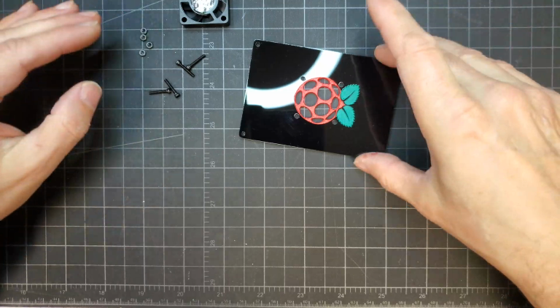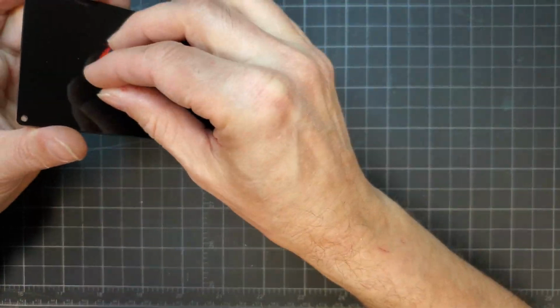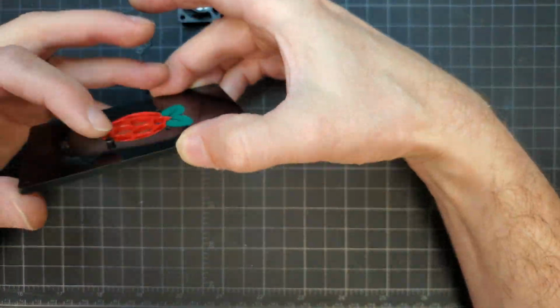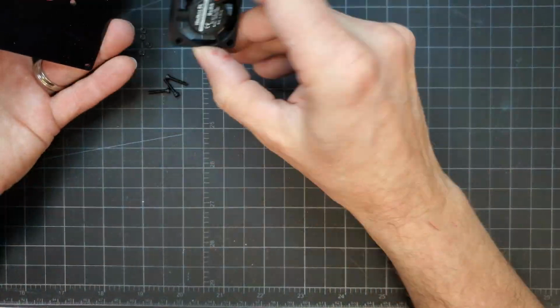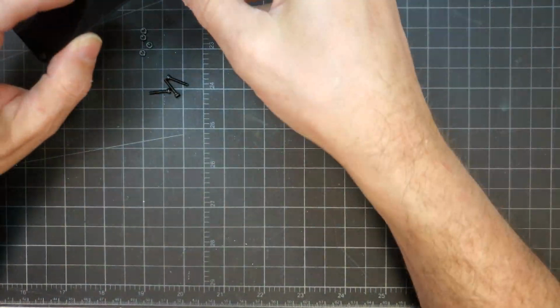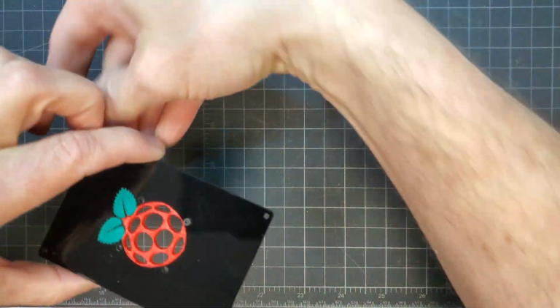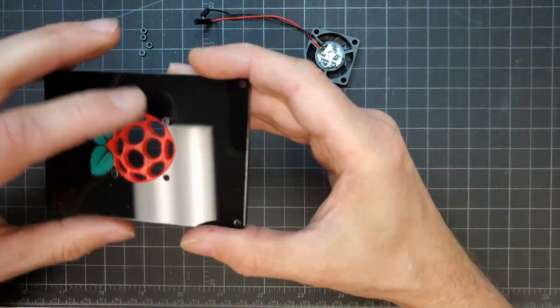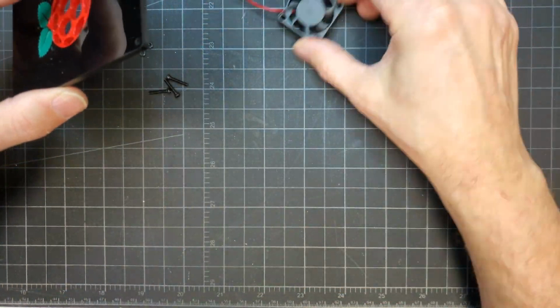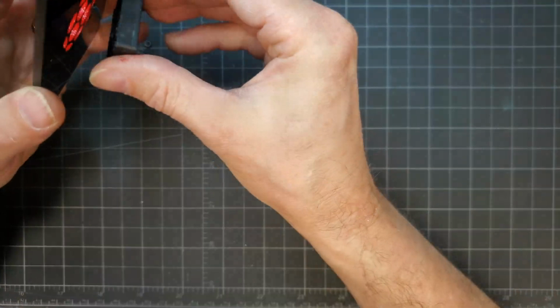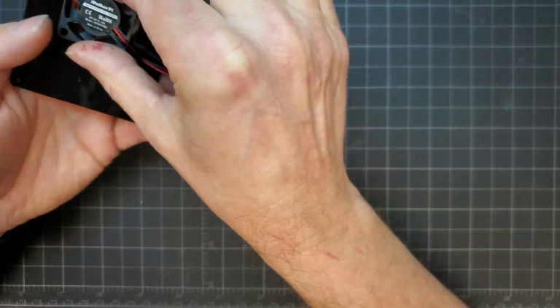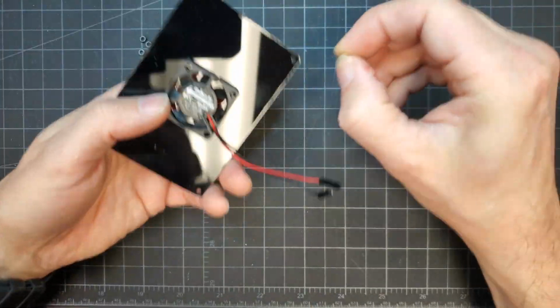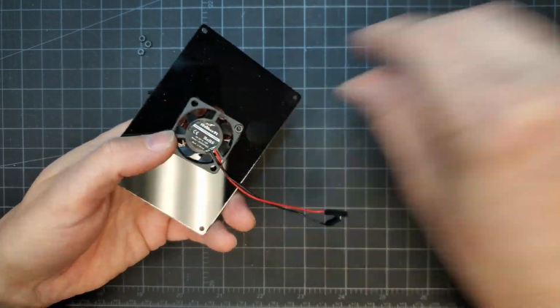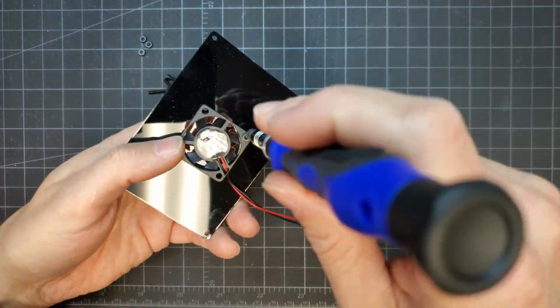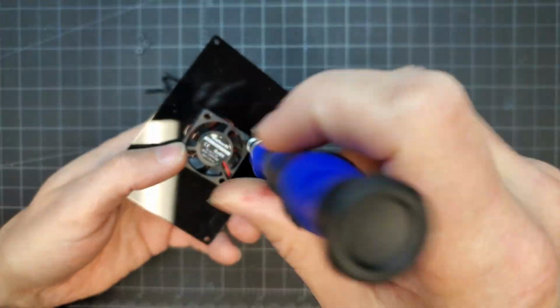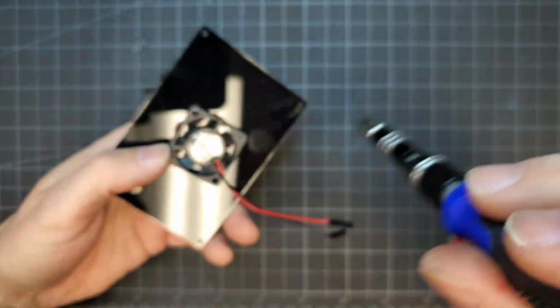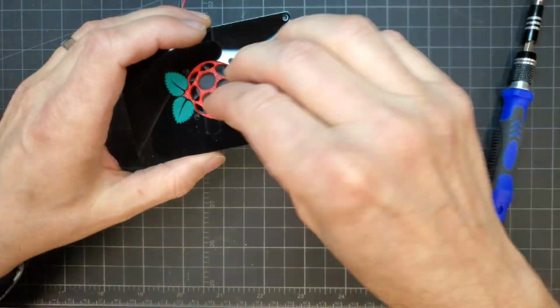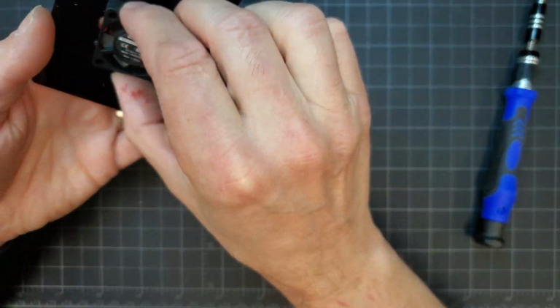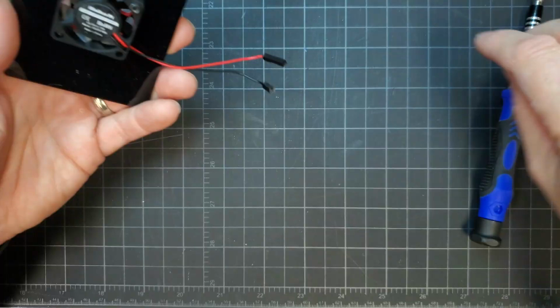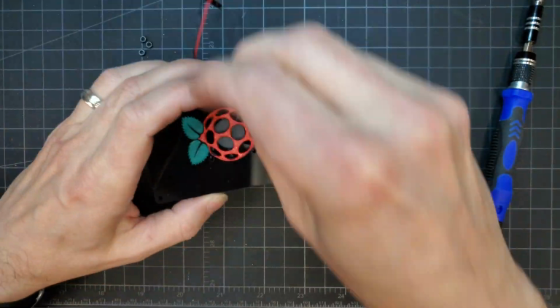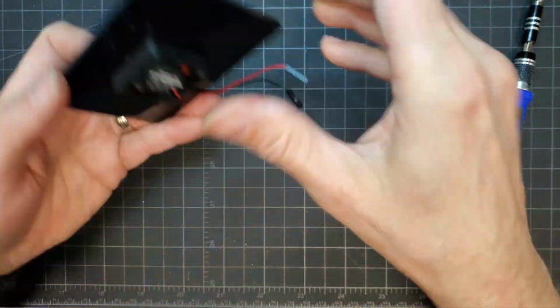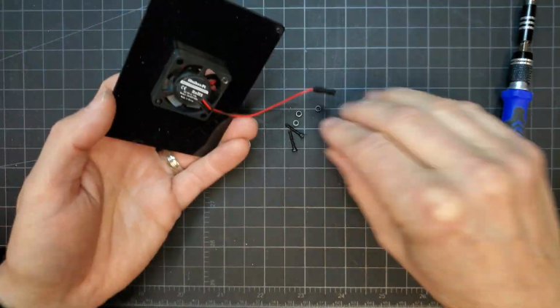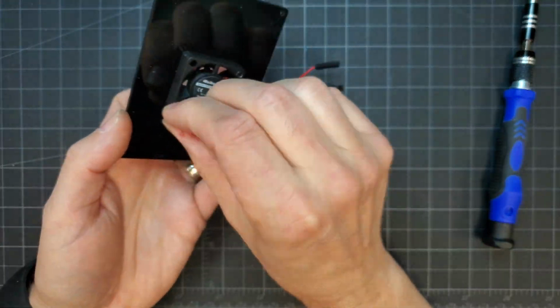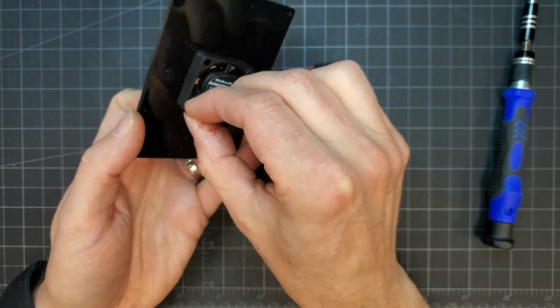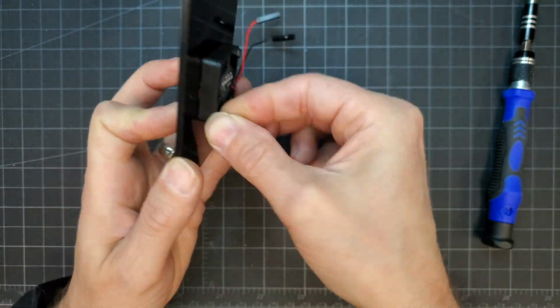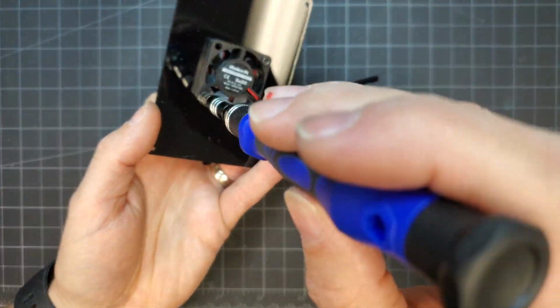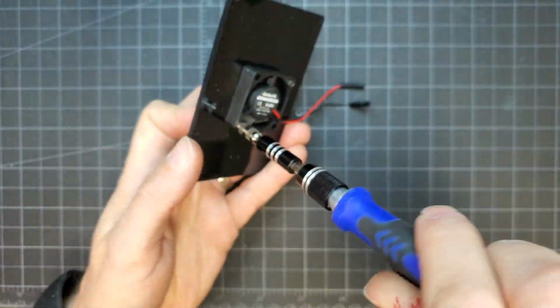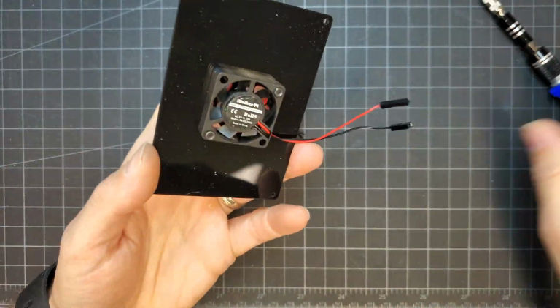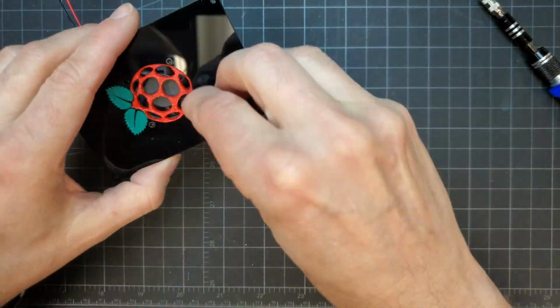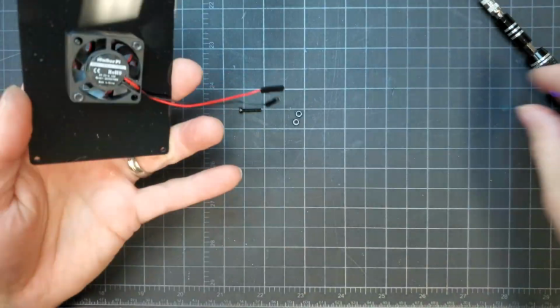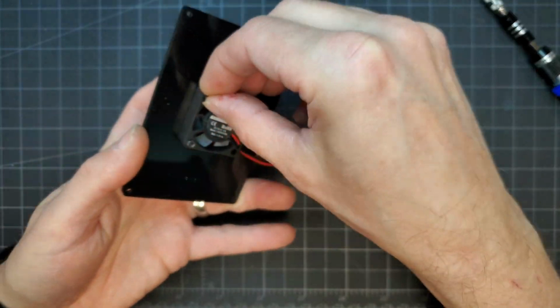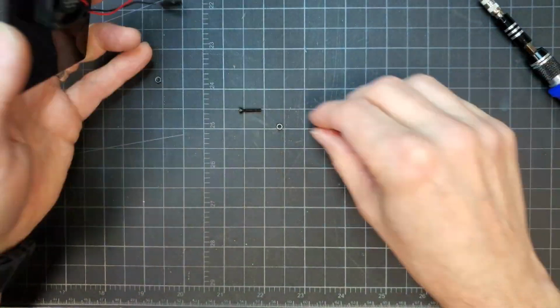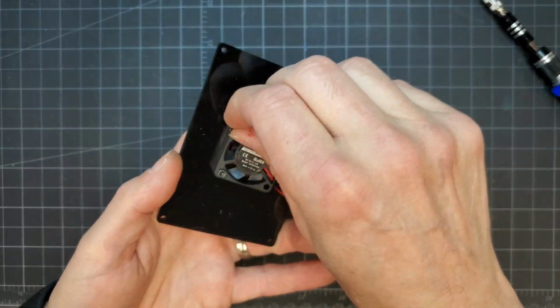Before the cover could be bolted to the case, the fan needed to be attached to it and then plugged into the Pi's board. The fan was attached to the cover with very small and annoying-to-handle nuts and bolts. The fan was oriented with the airflow facing toward the board.